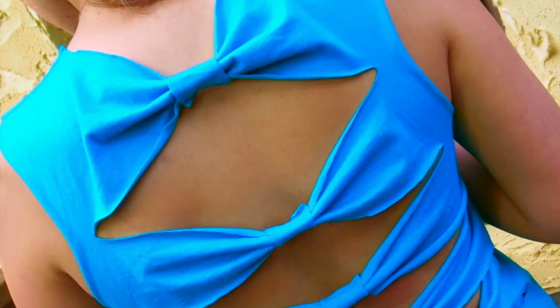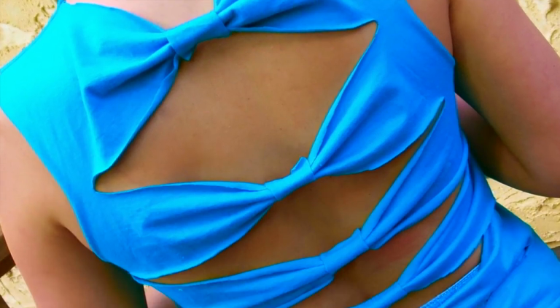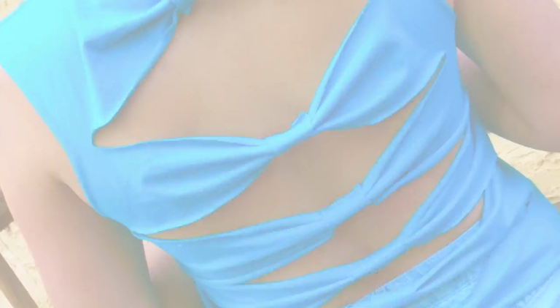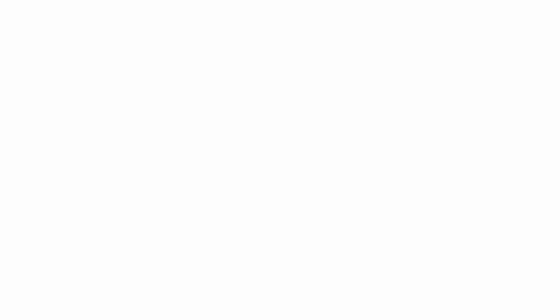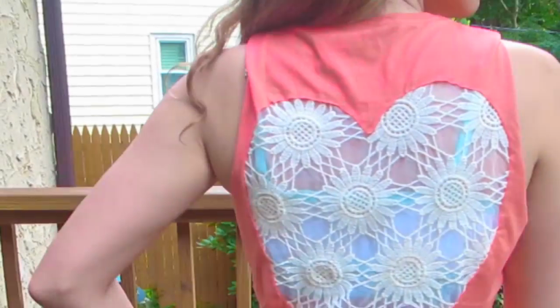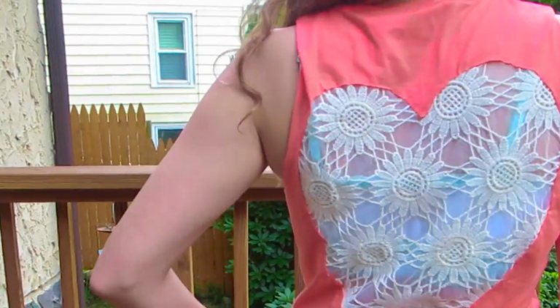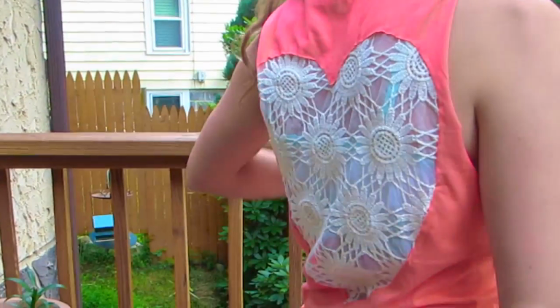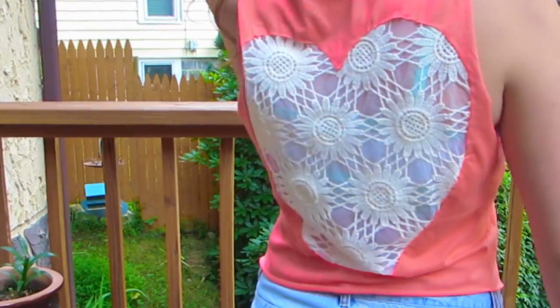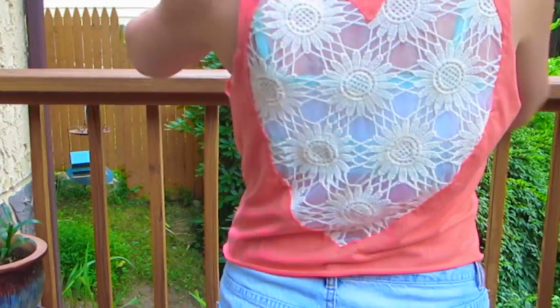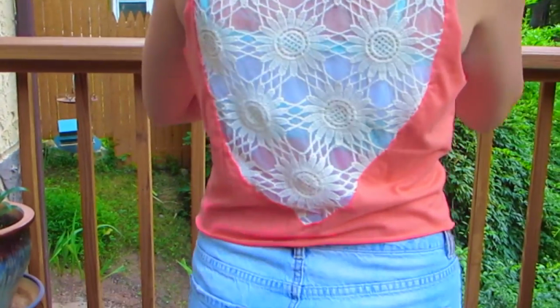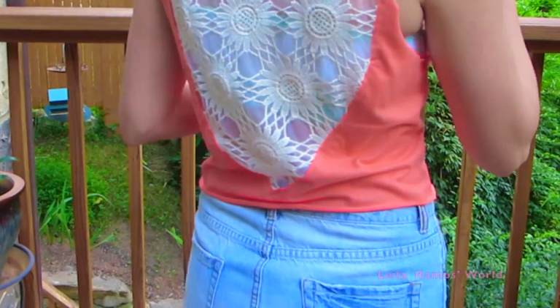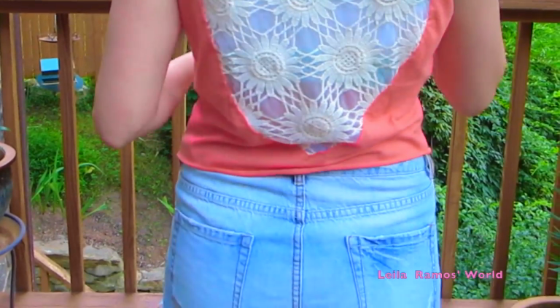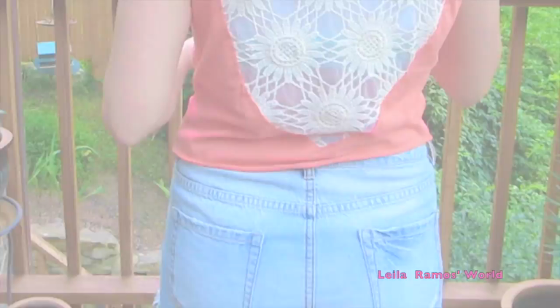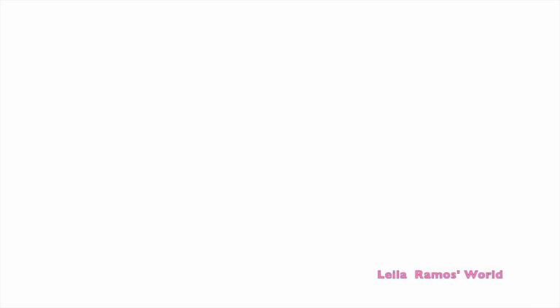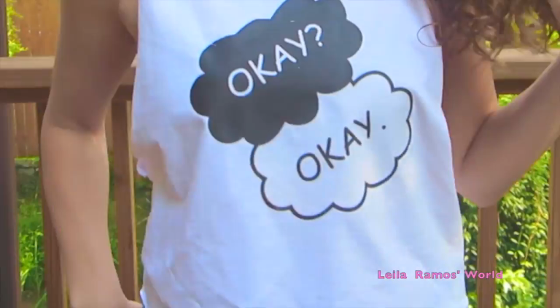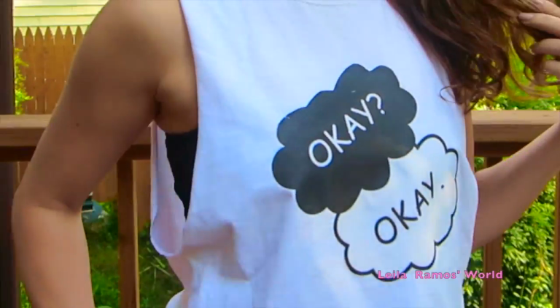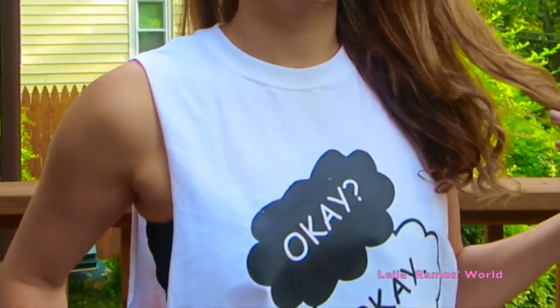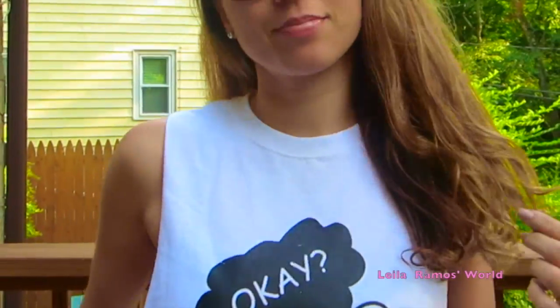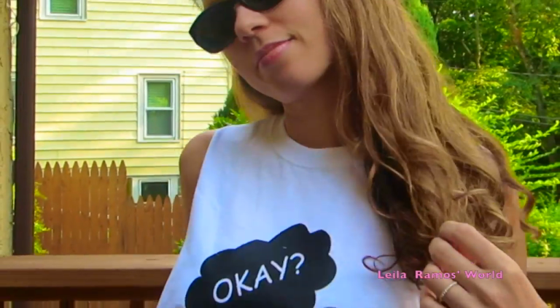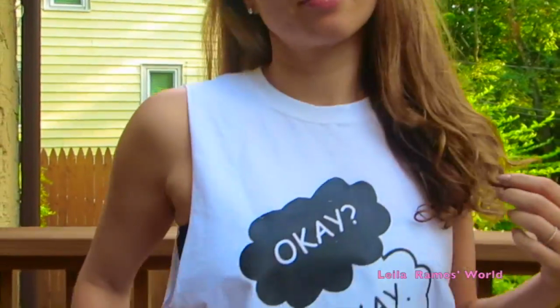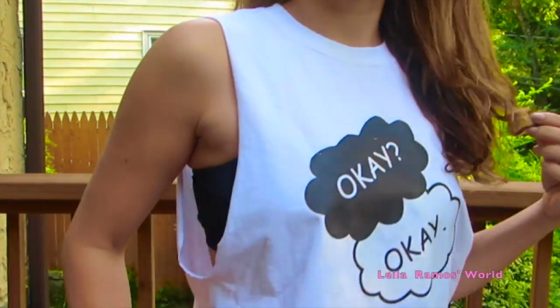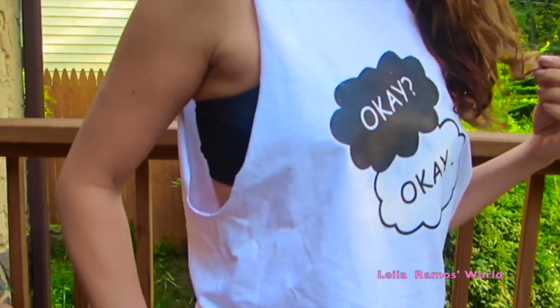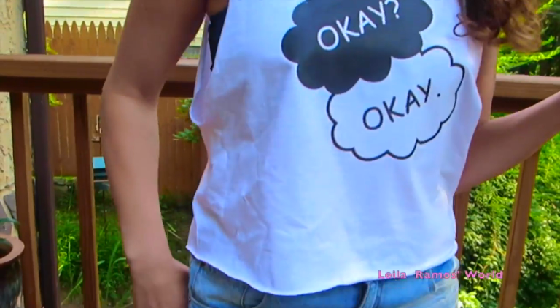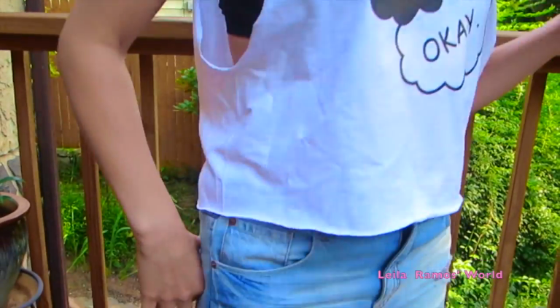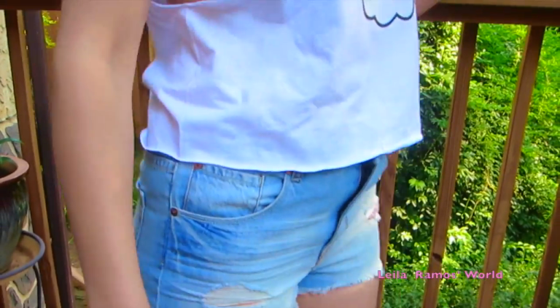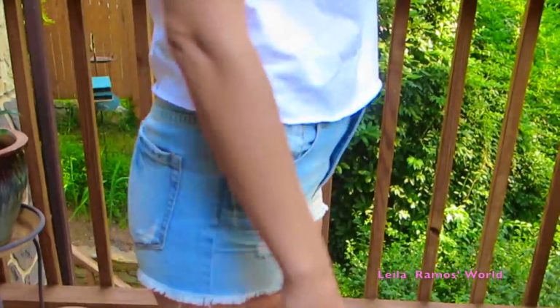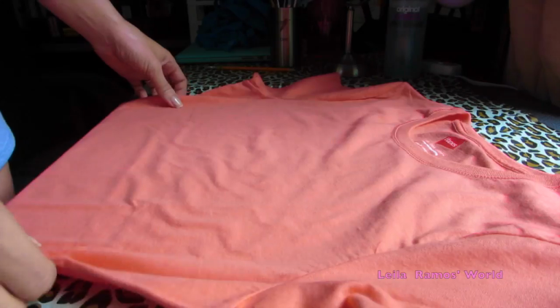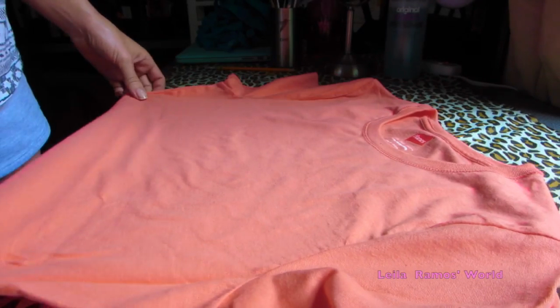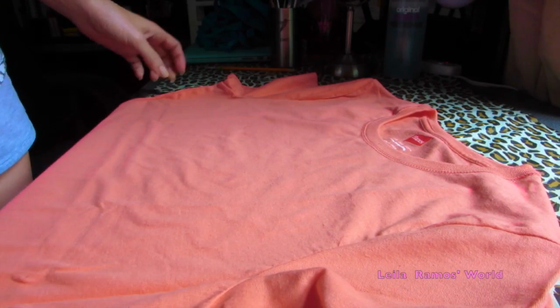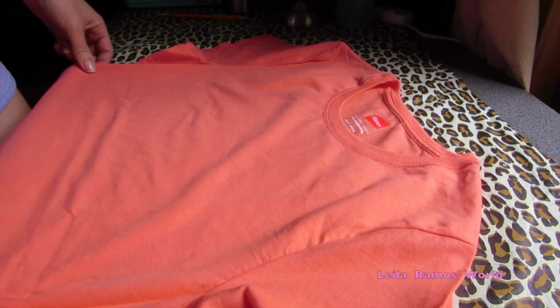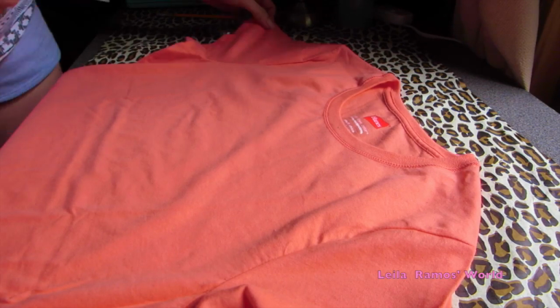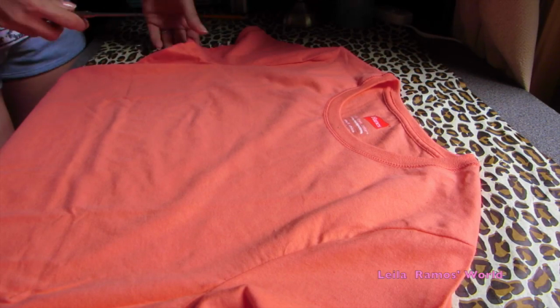Hello everyone! This is Leila and in this video I'm gonna show you how to DIY 3 cute tops from old t-shirts. So let's start.